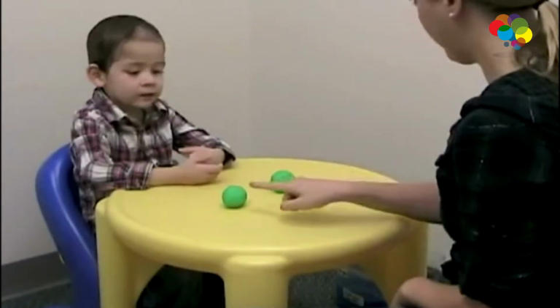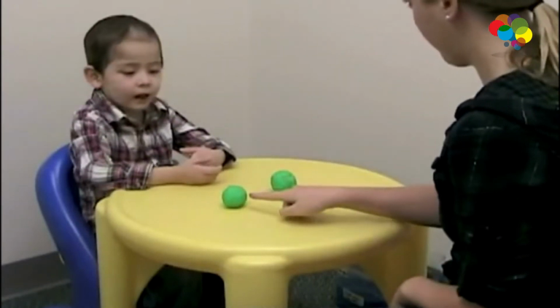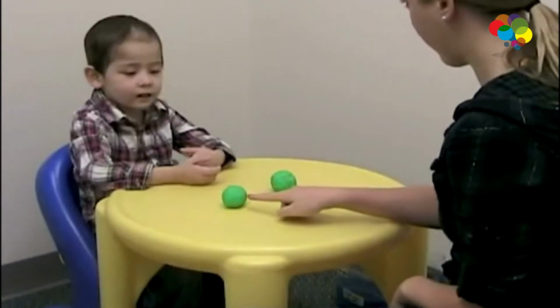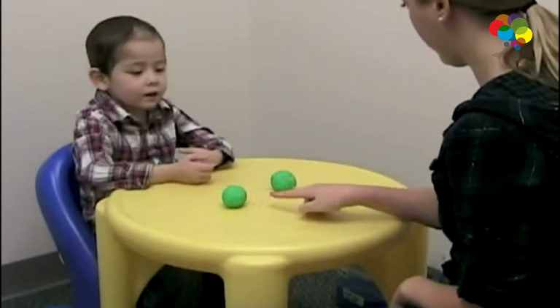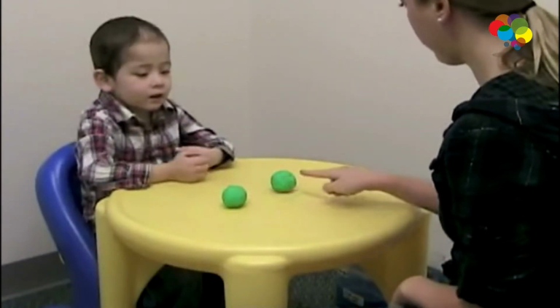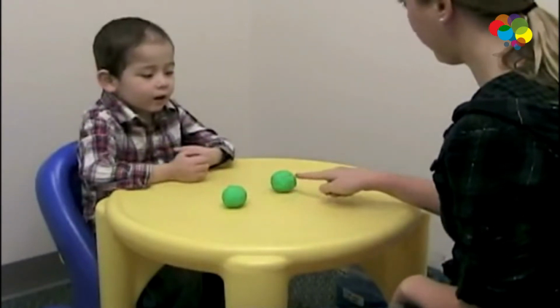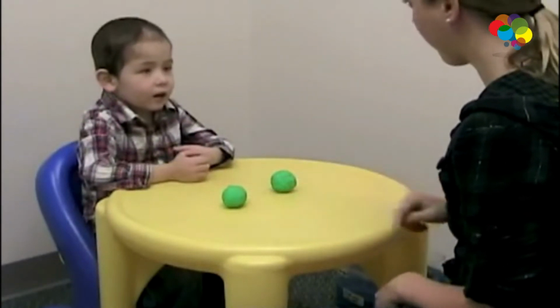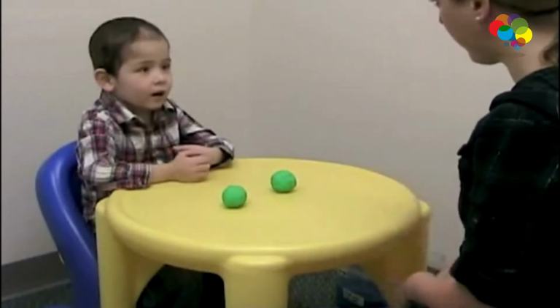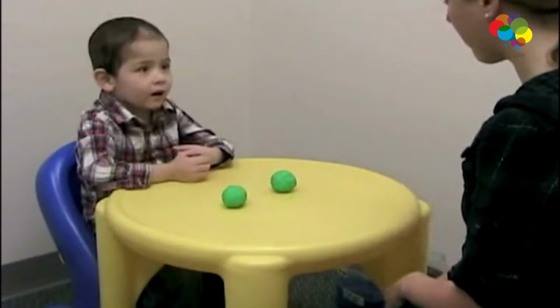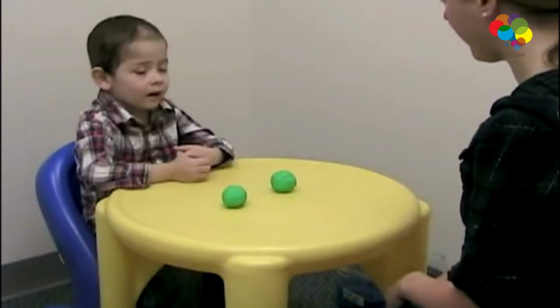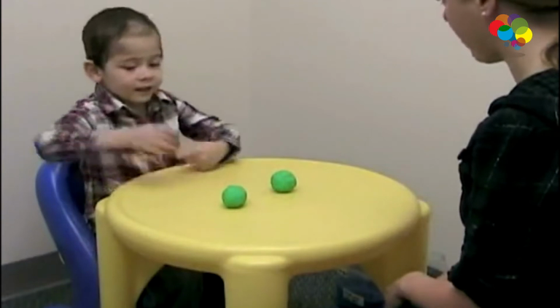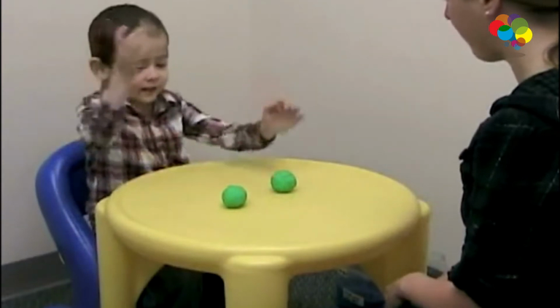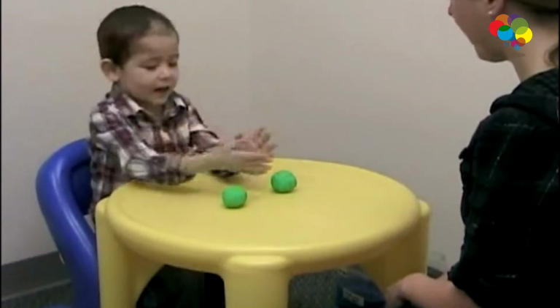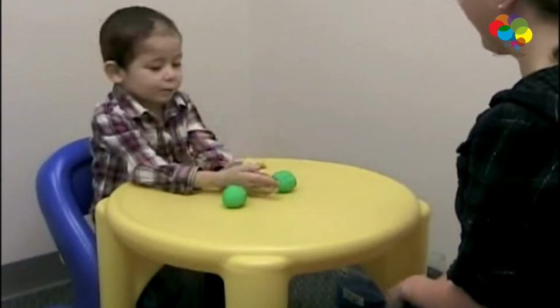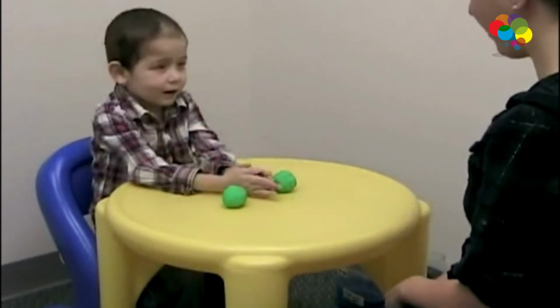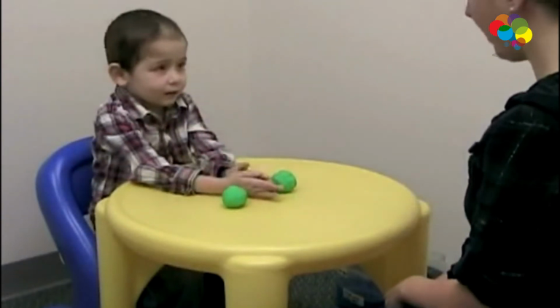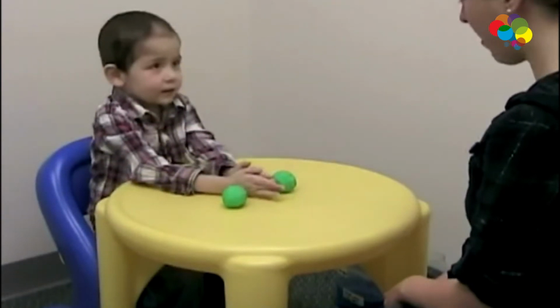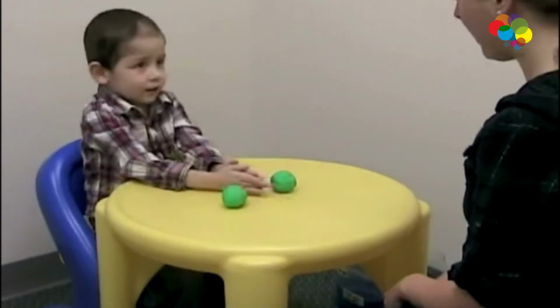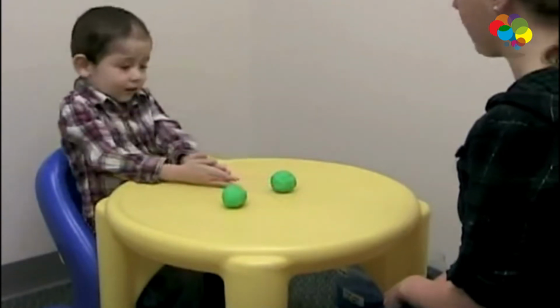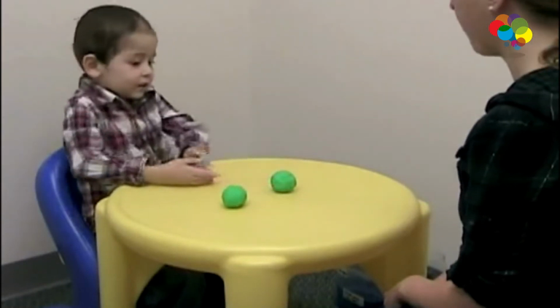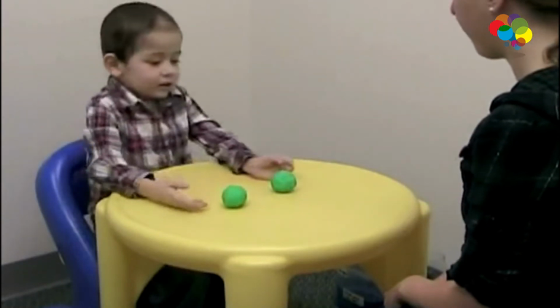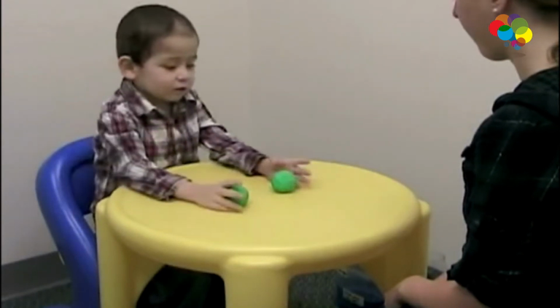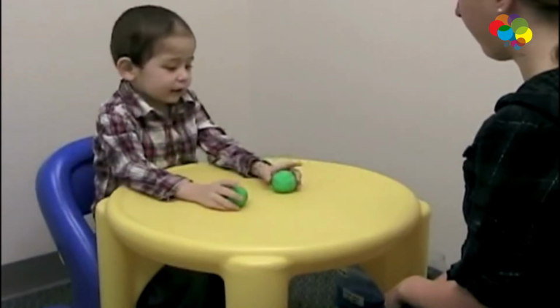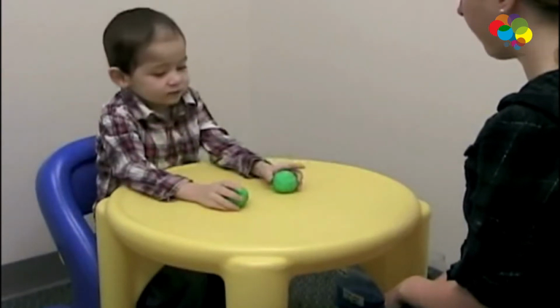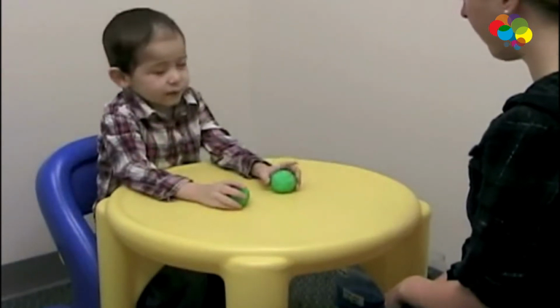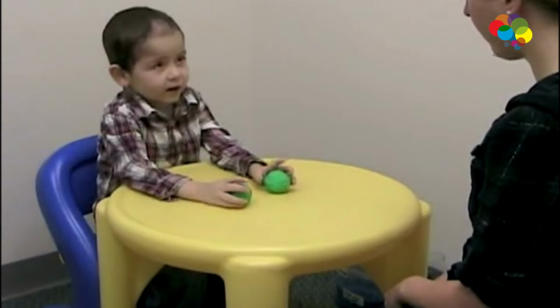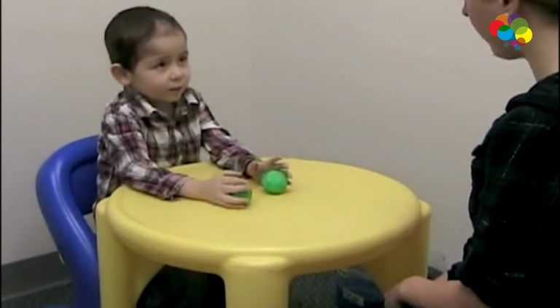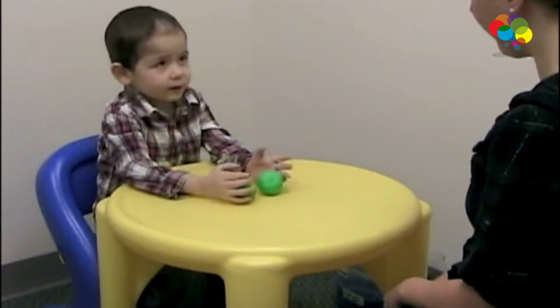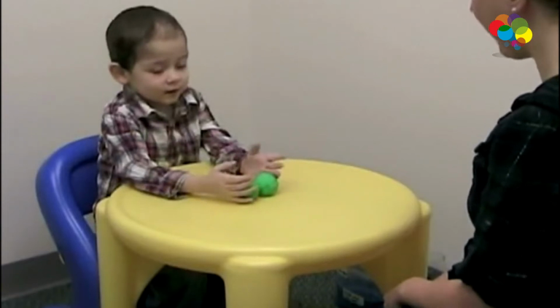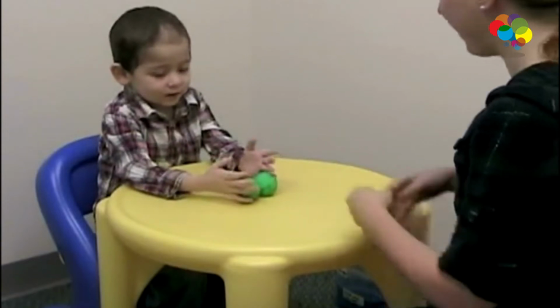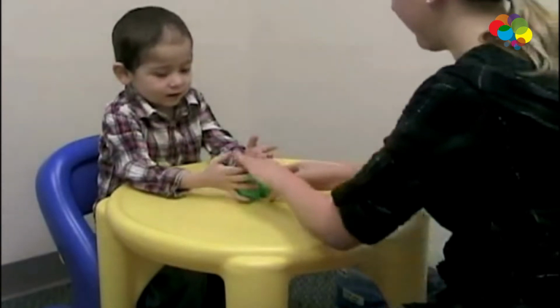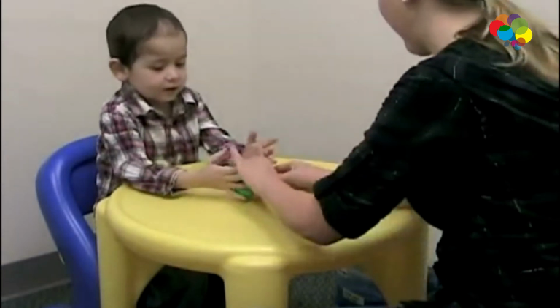Does this one have more Play-Doh, does this one have more Play-Doh, or are they the same? The same. Now they're the same. Why are they the same? You rolled that one back up.